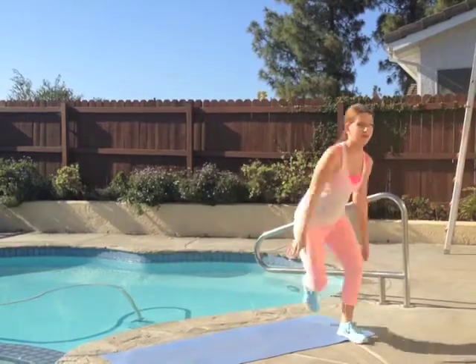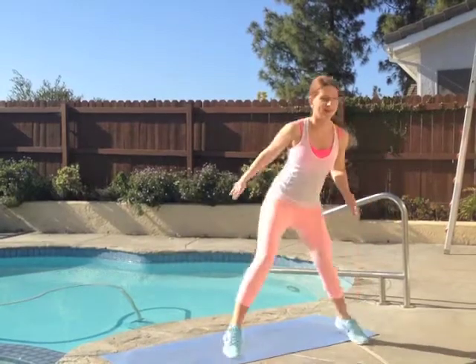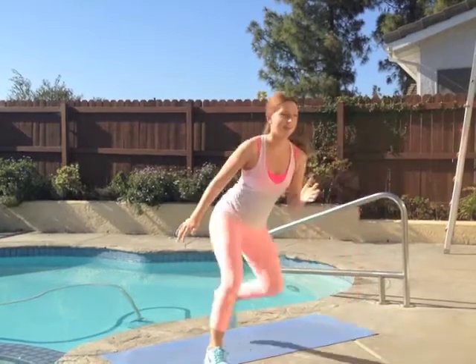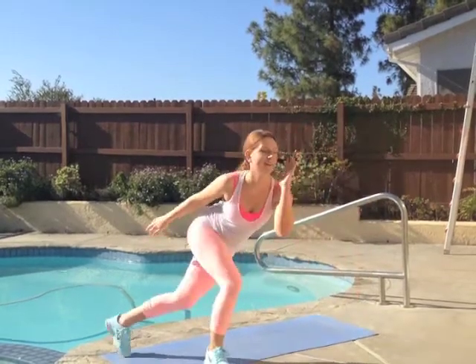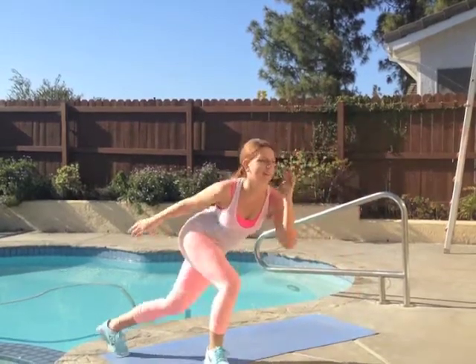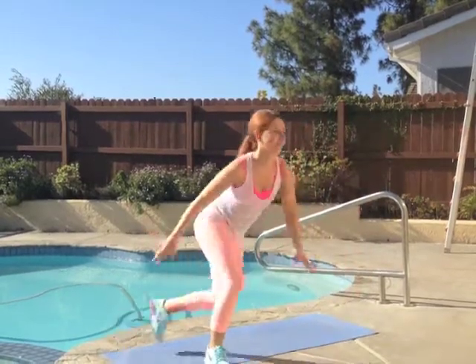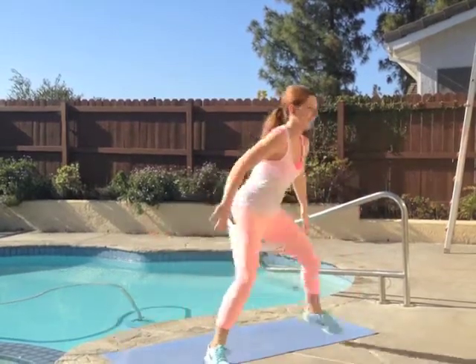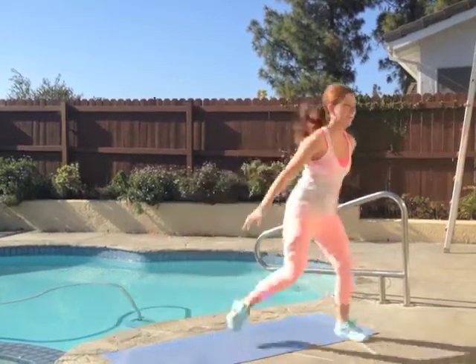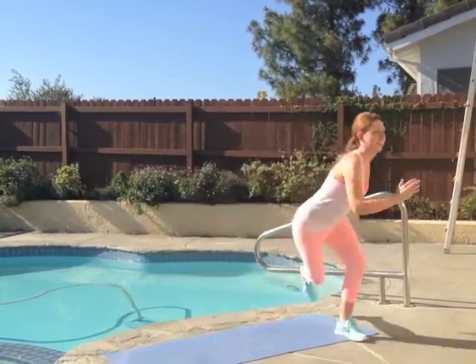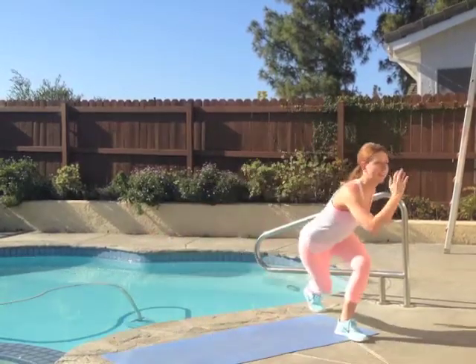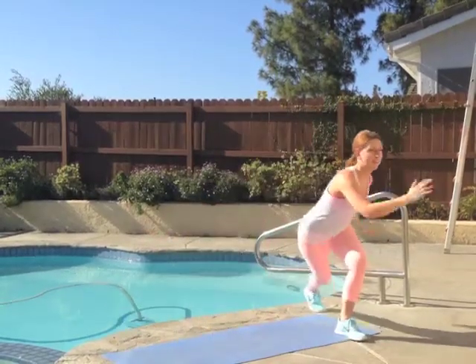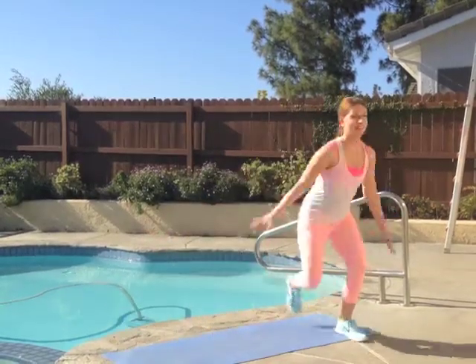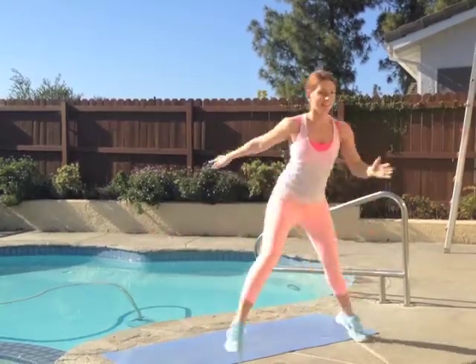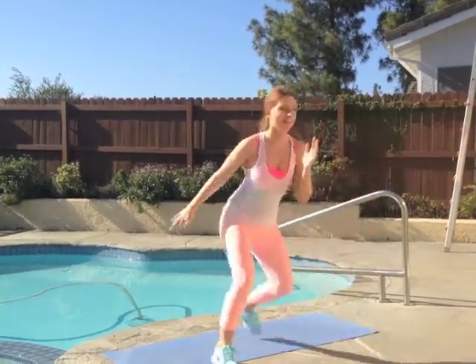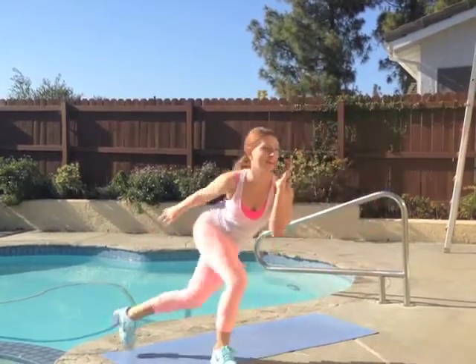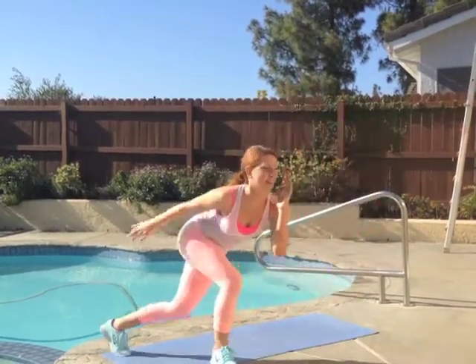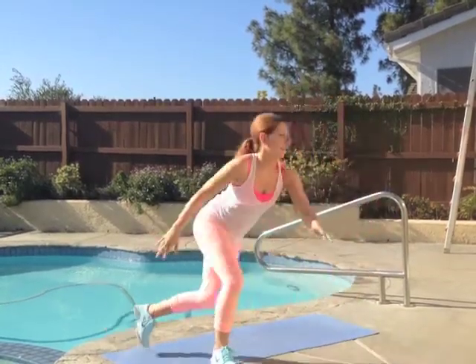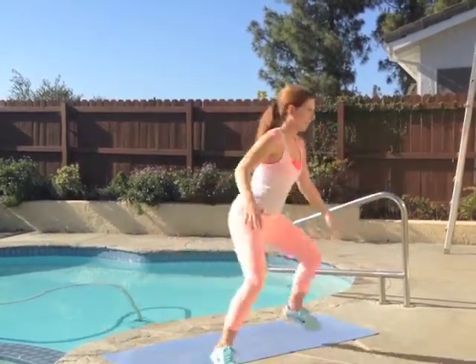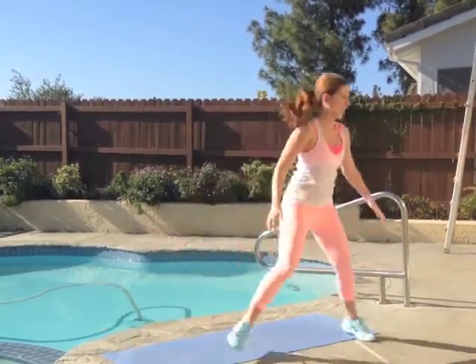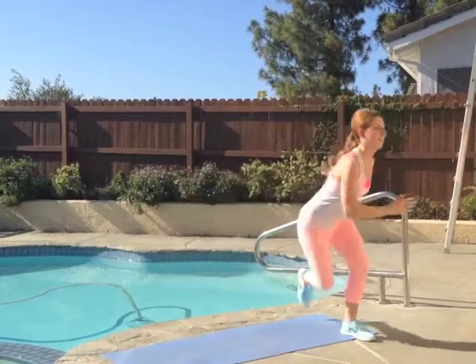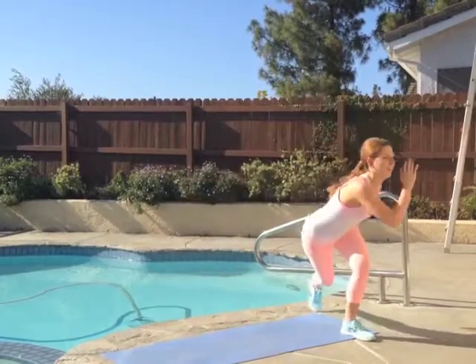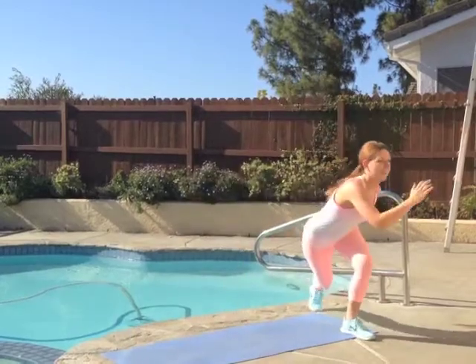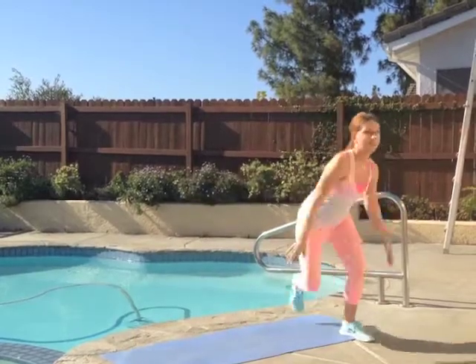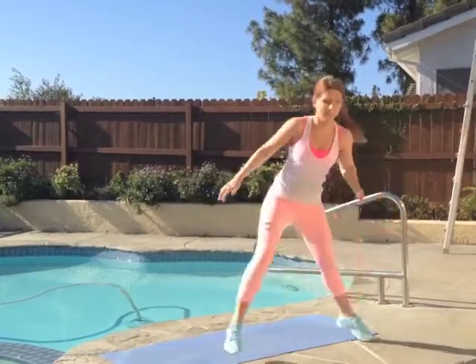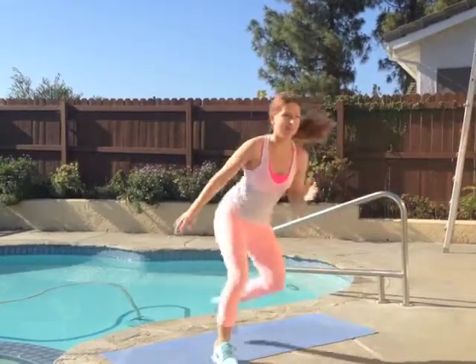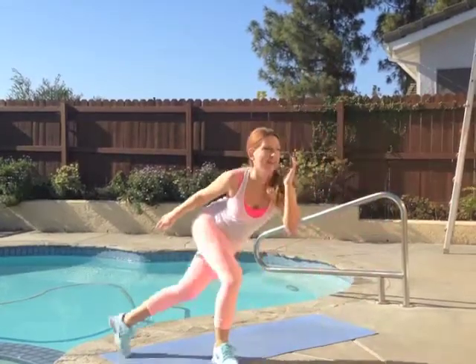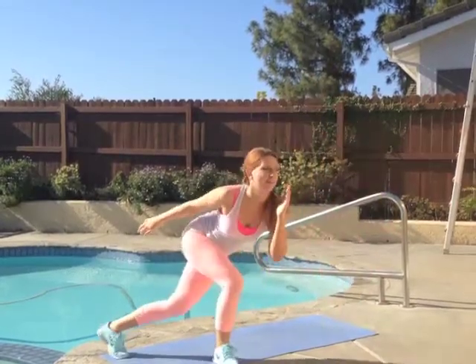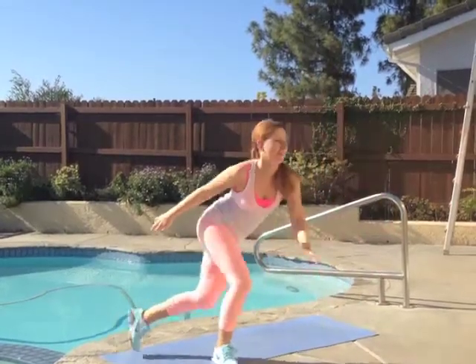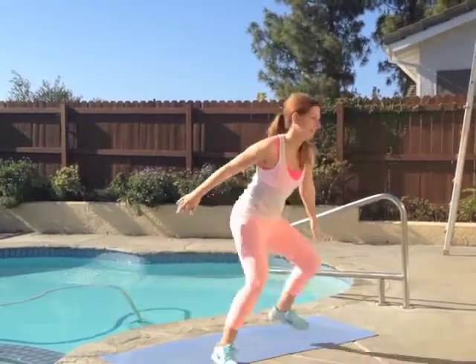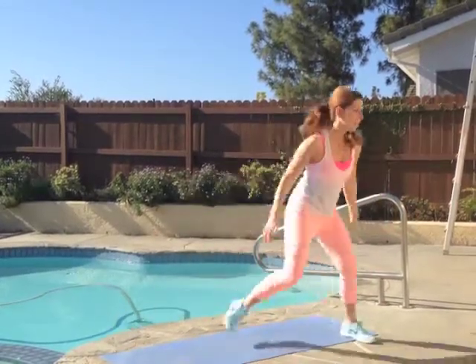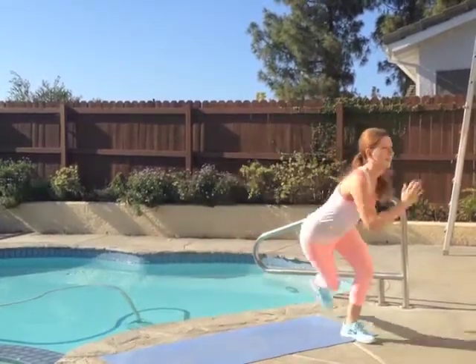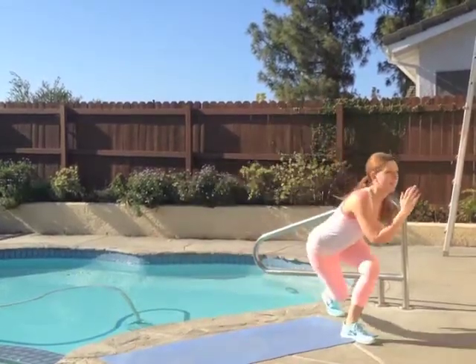Always remember to keep it nice and safe — you don't want to strain your knees. So keep your knees stacked over that stationary ankle as you bring the other leg behind you.